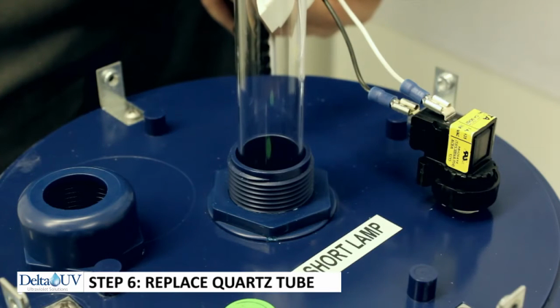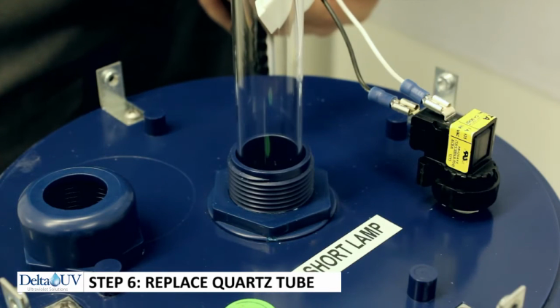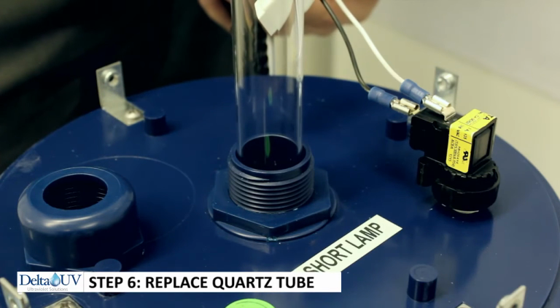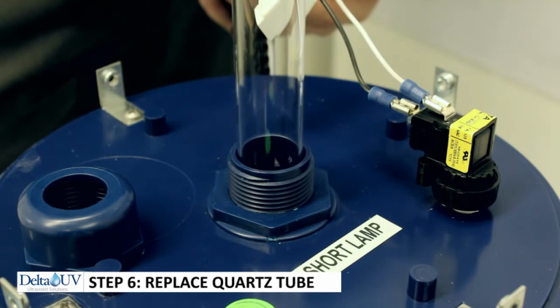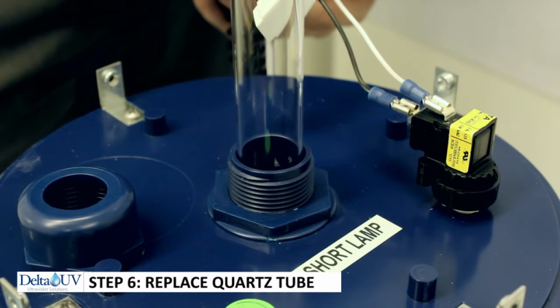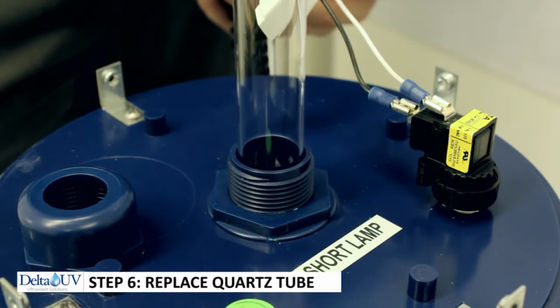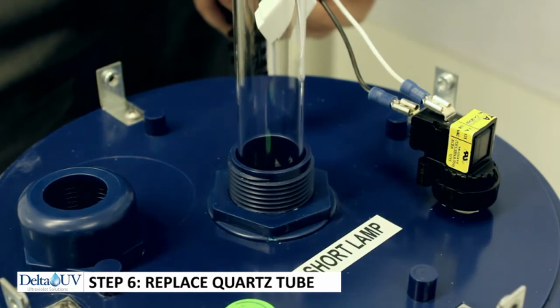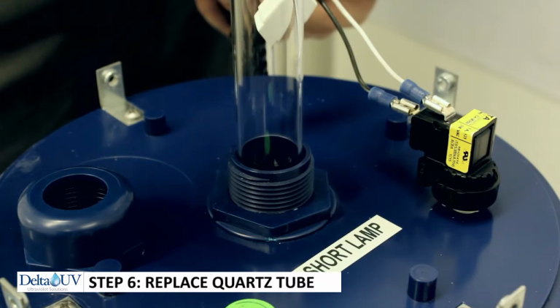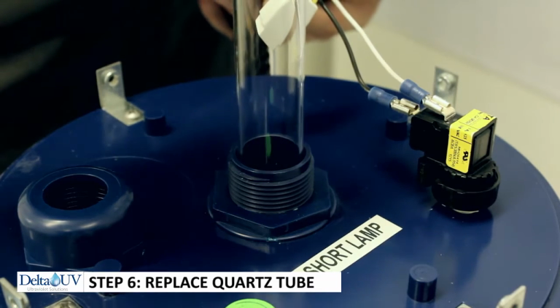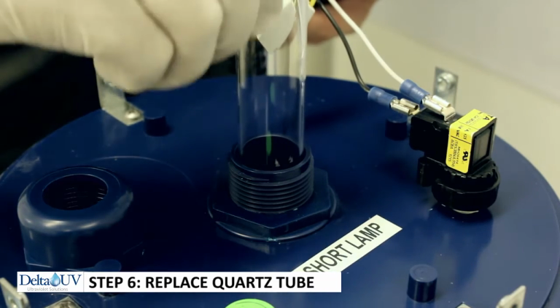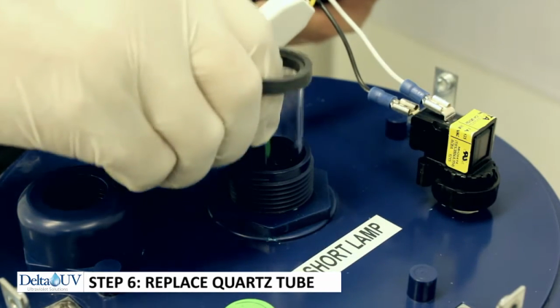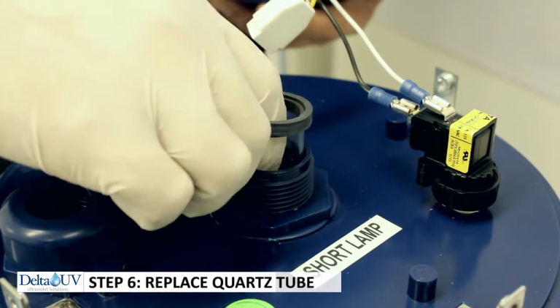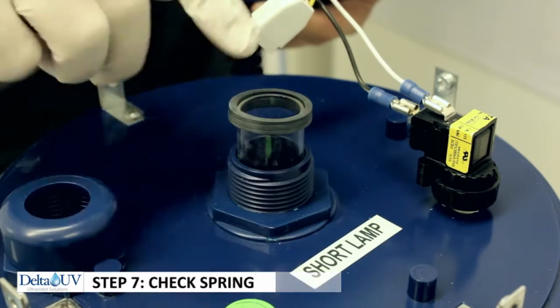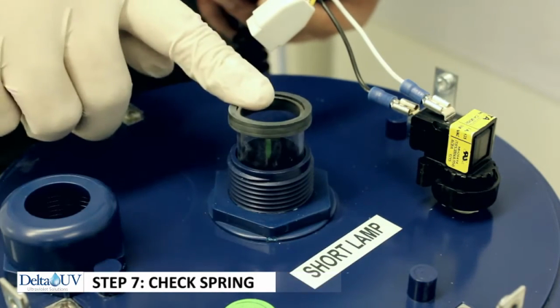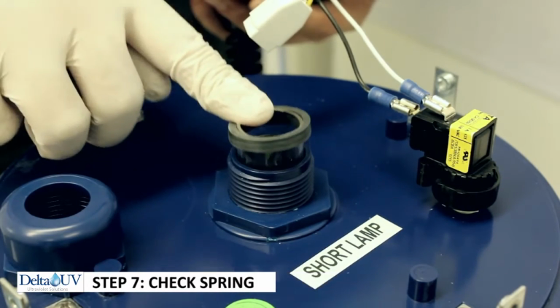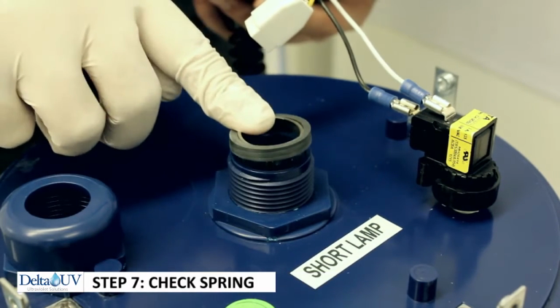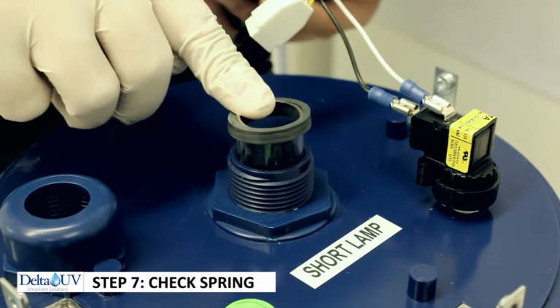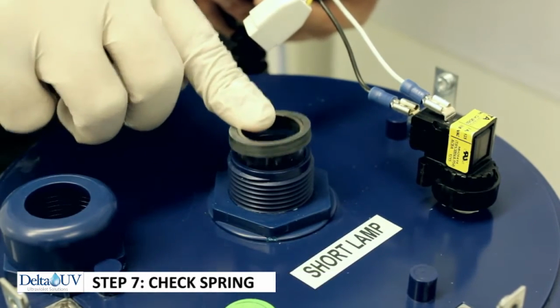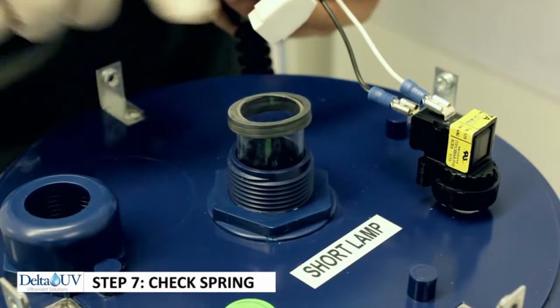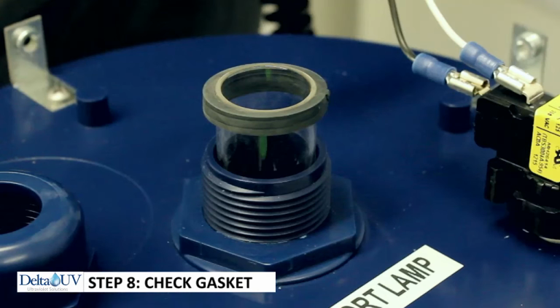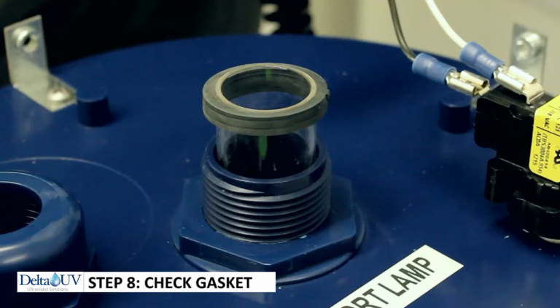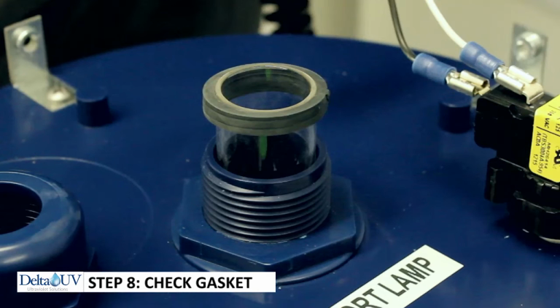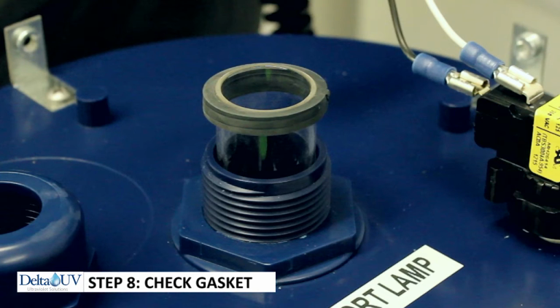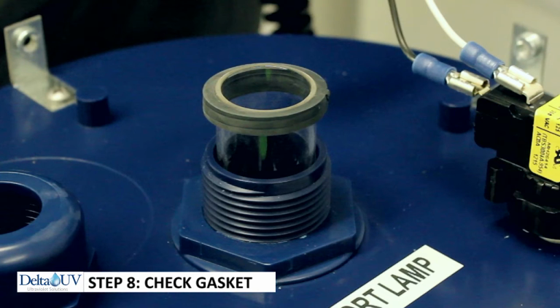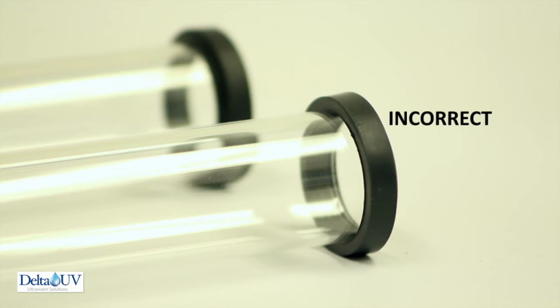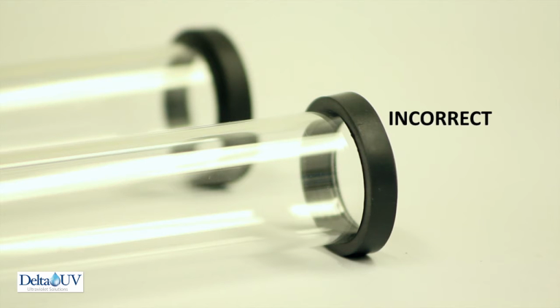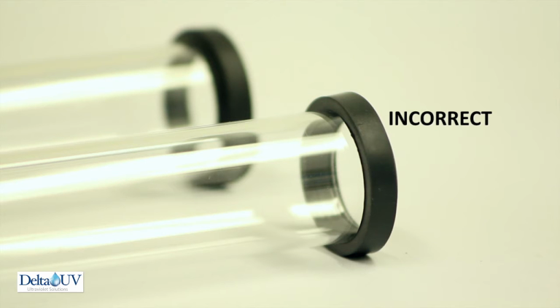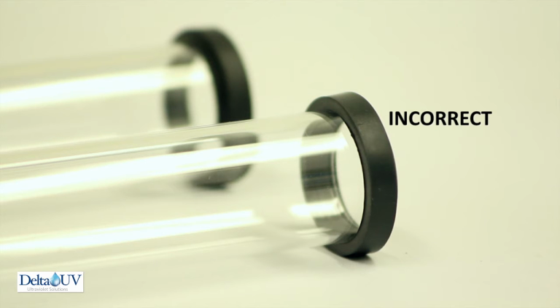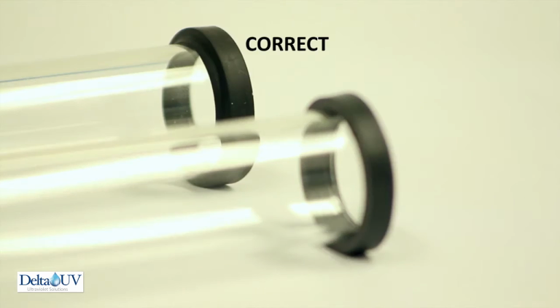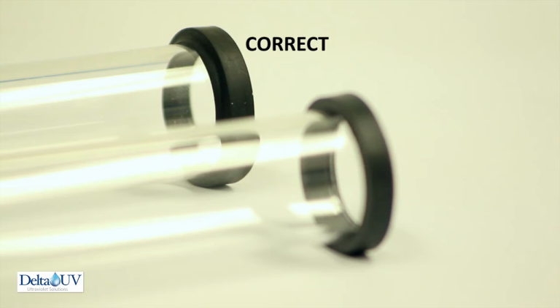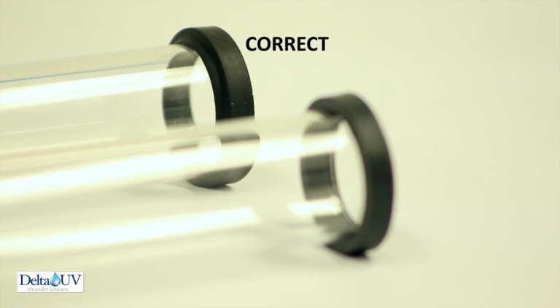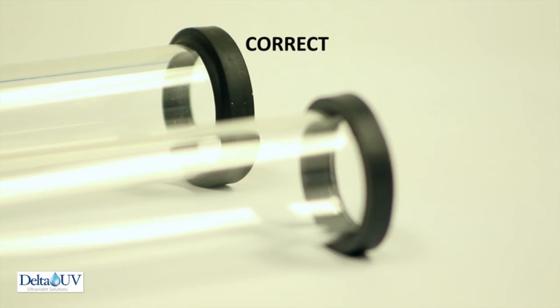Put the quartz tube back in, making sure that it's going straight down and has a bounce to it. It should bounce about five-eighths of an inch. You'll put the compression gasket bevel side down so that it will make a correct seal.